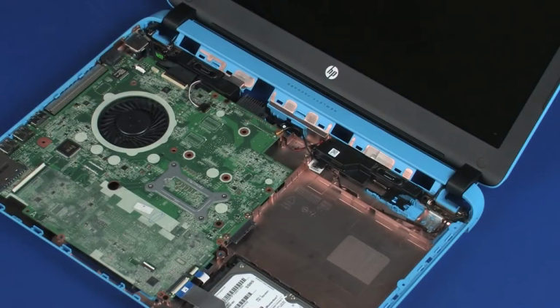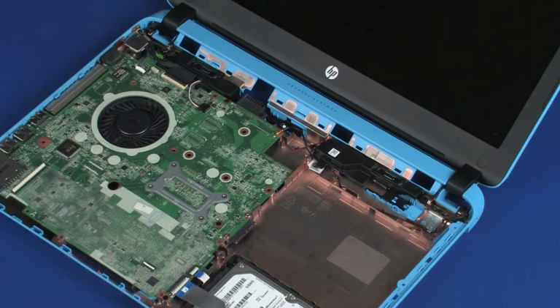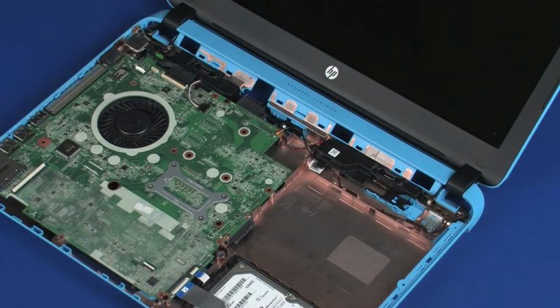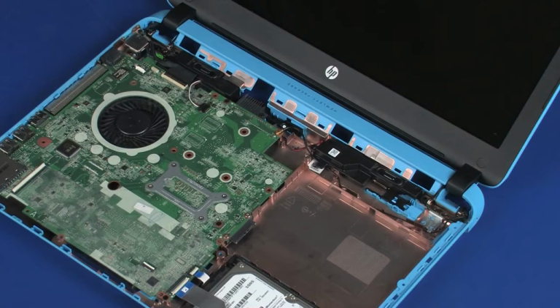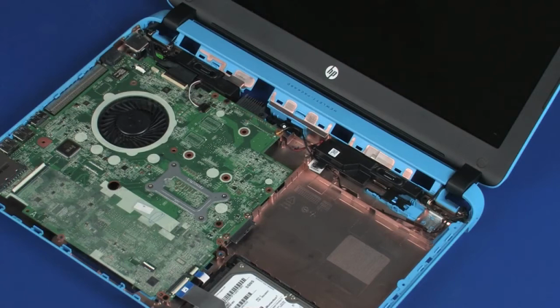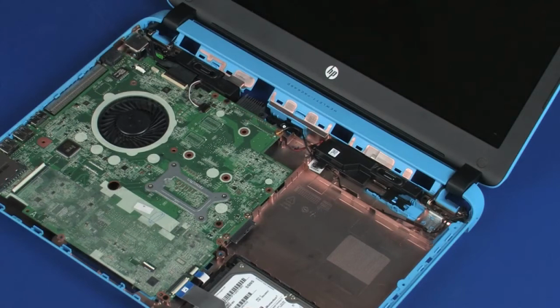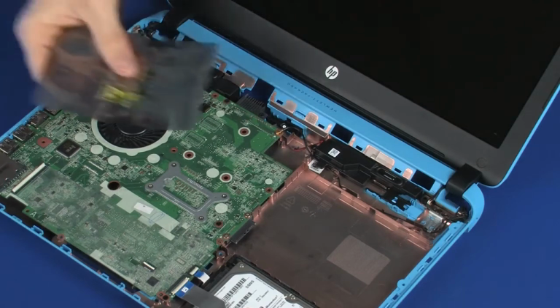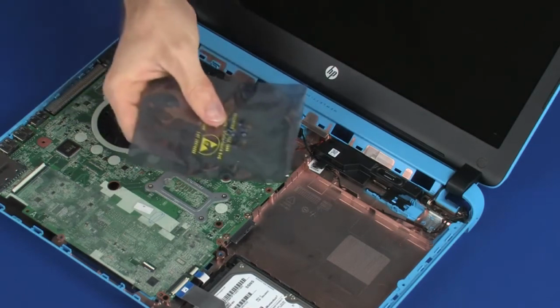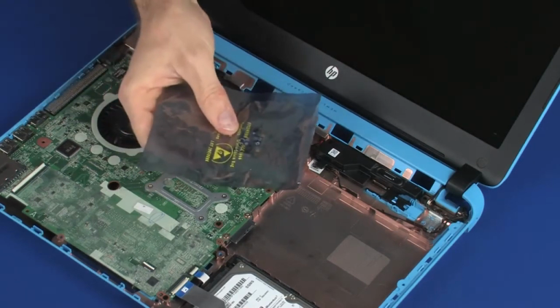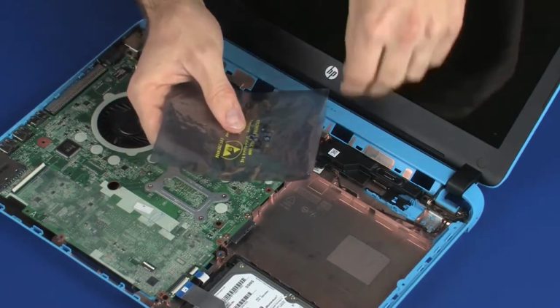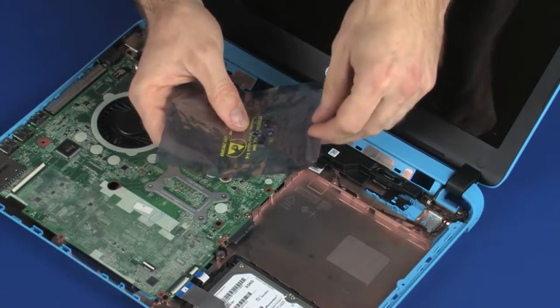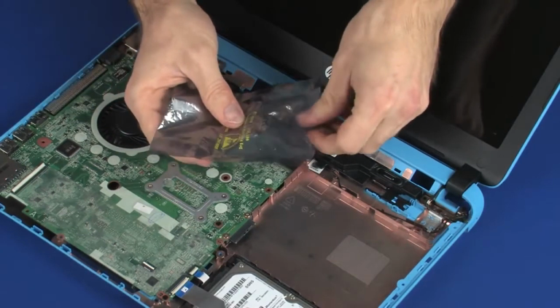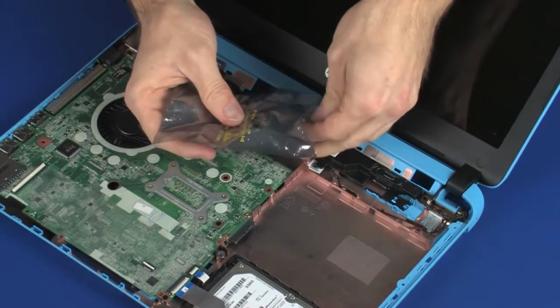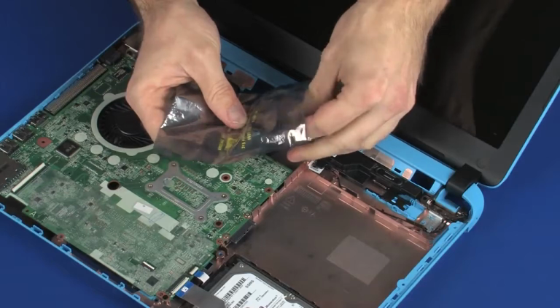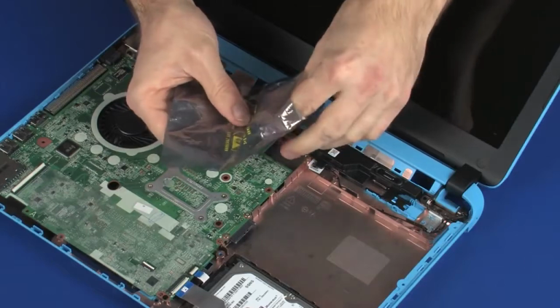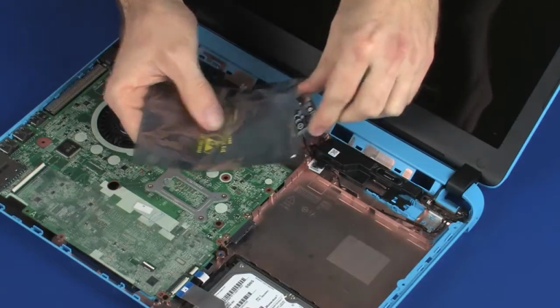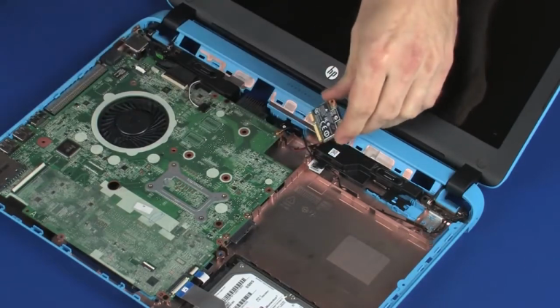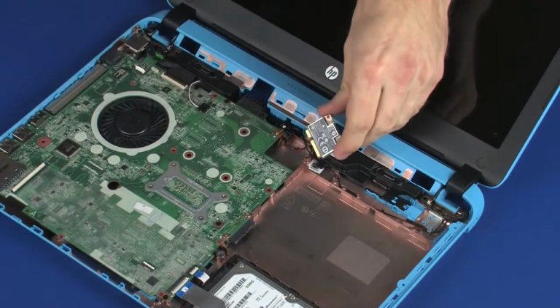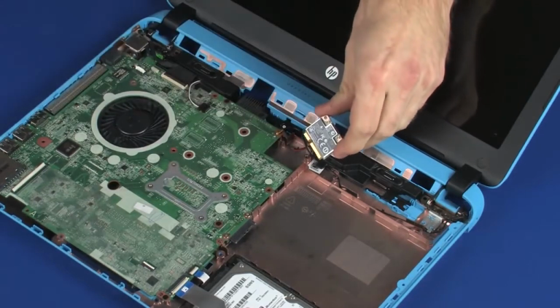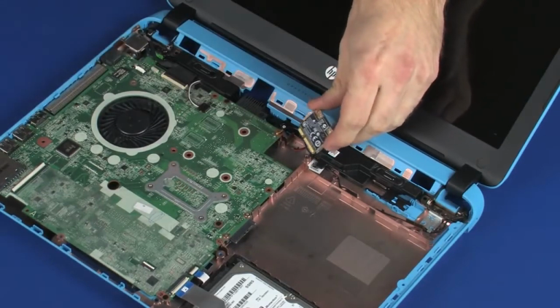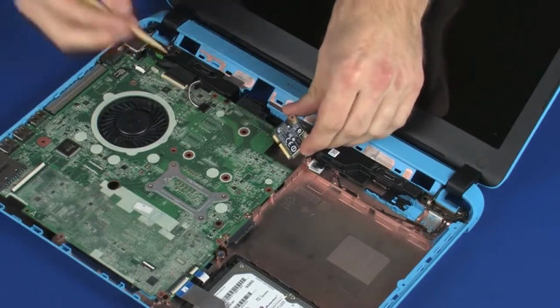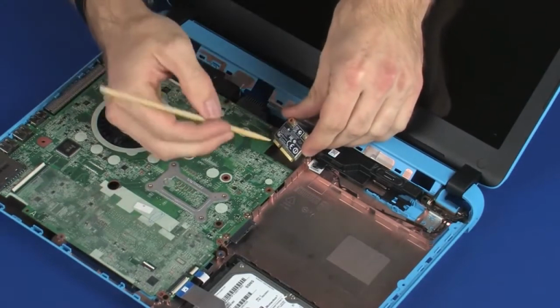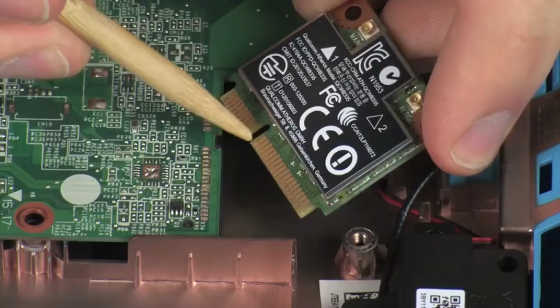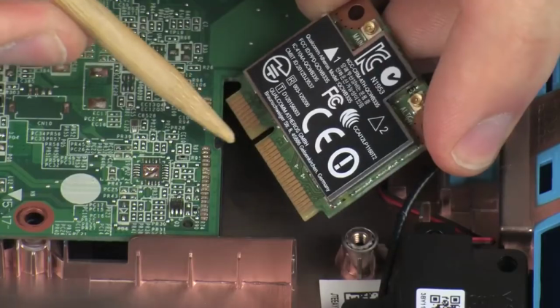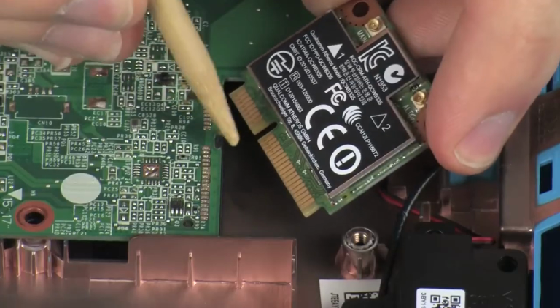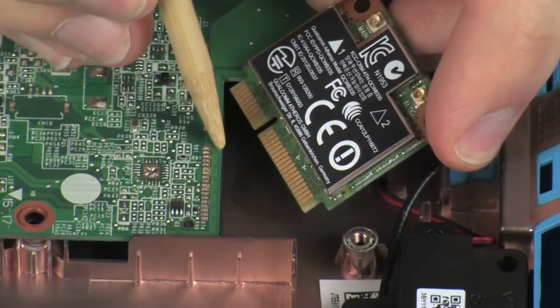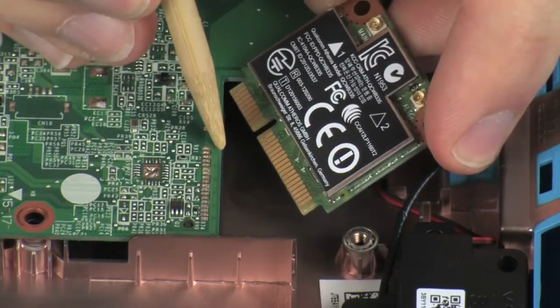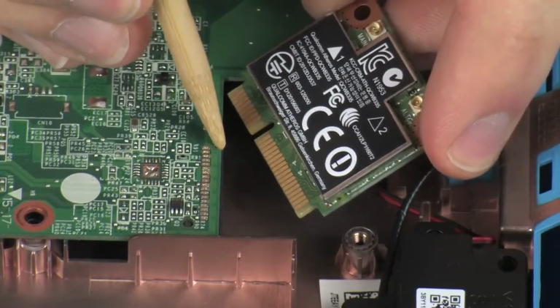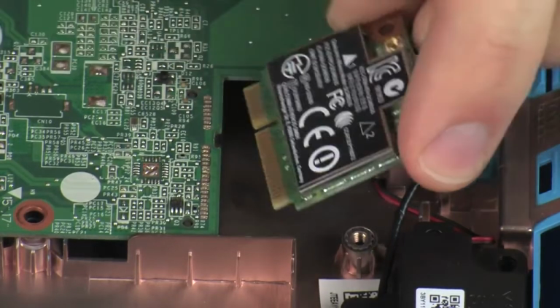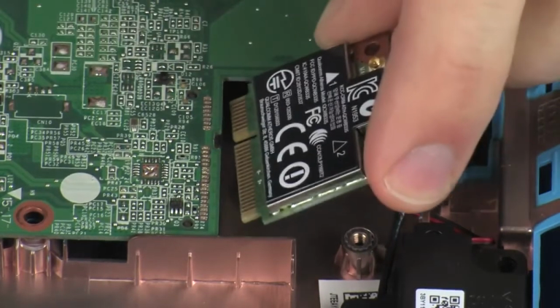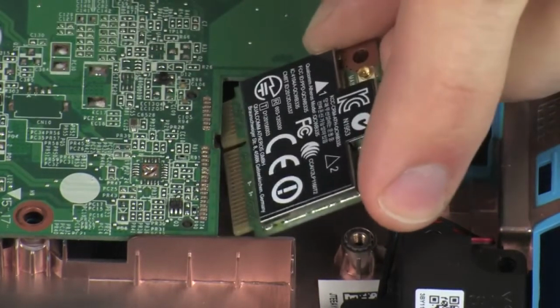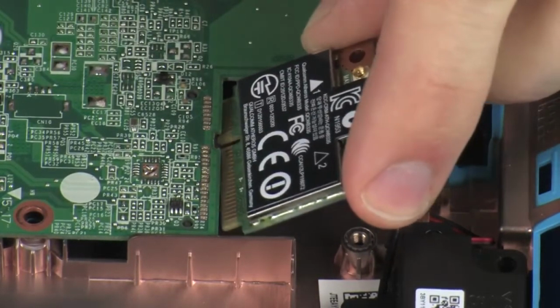Replacement. Grasp the wireless module by the edges and remove it from the static dissipative bag. Align the notch in the wireless module with the key in the wireless module slot on the system board.